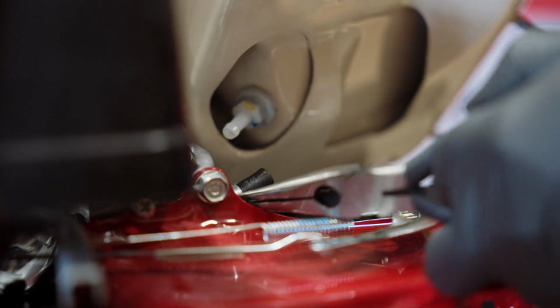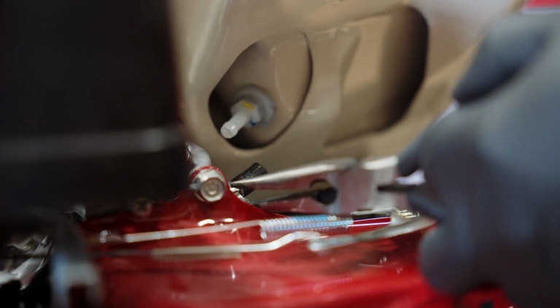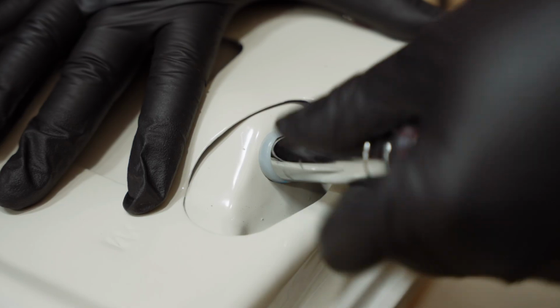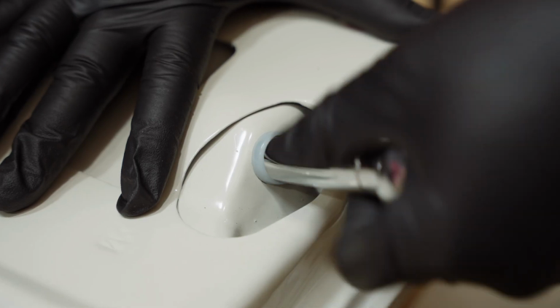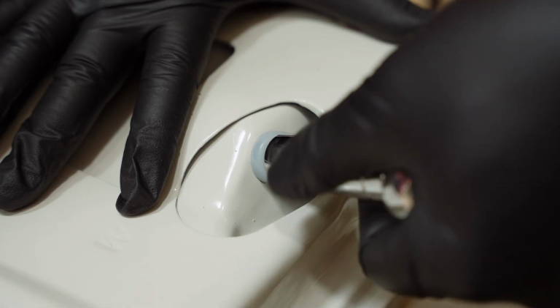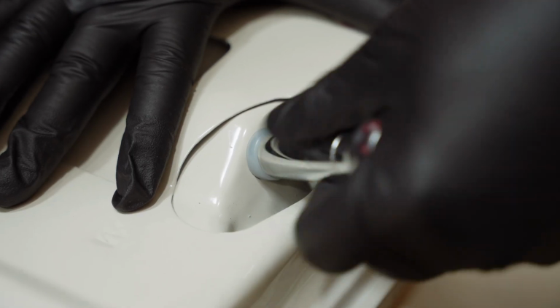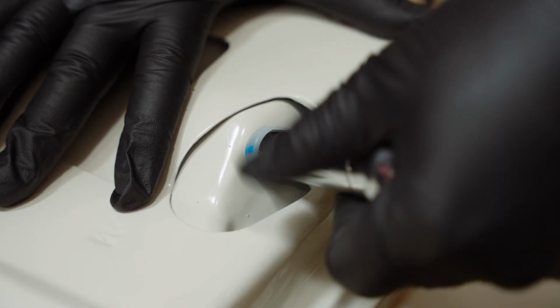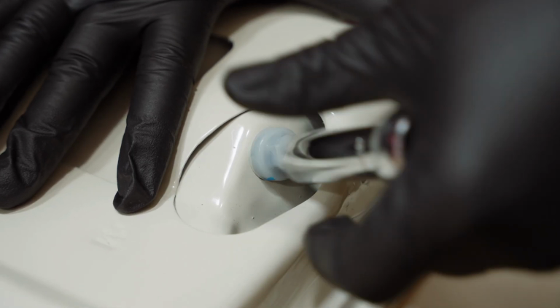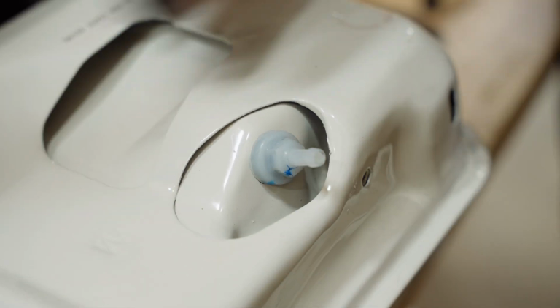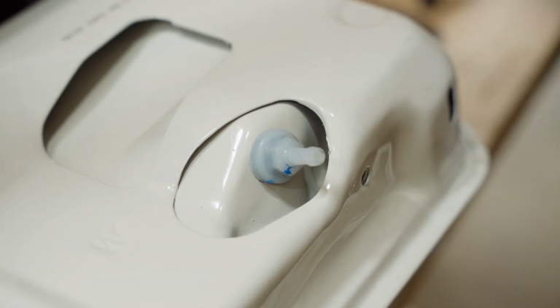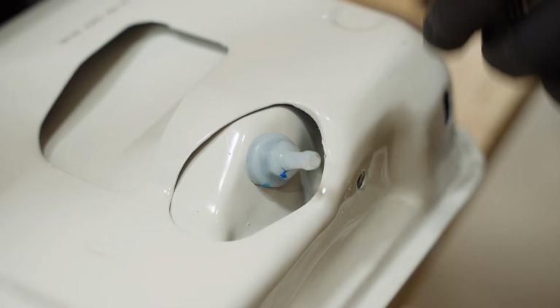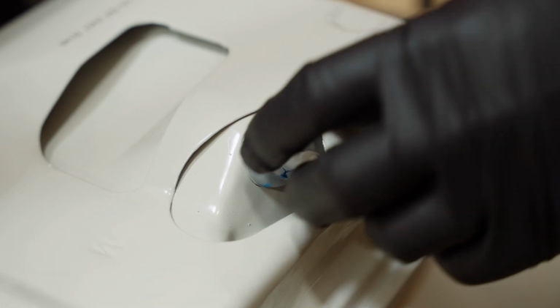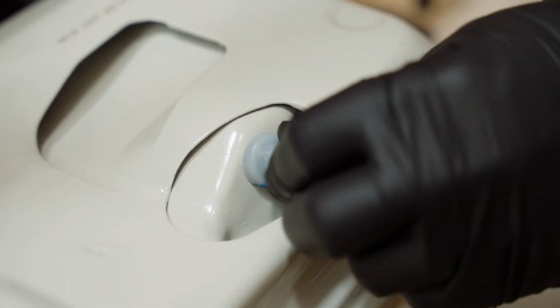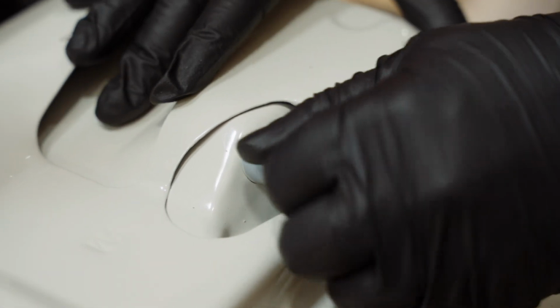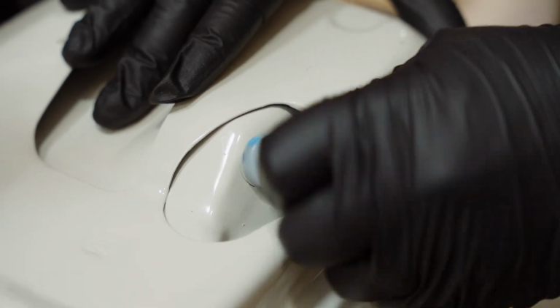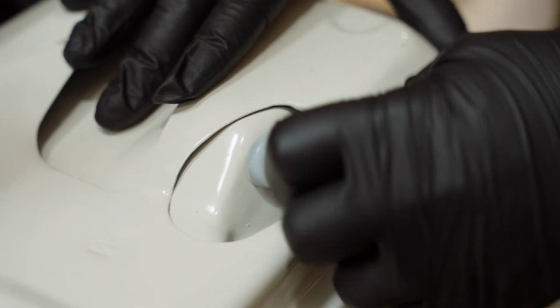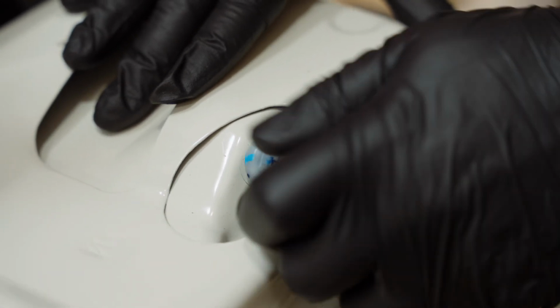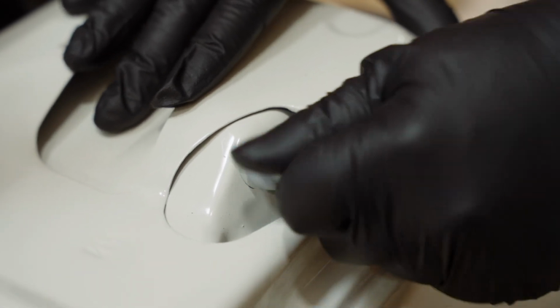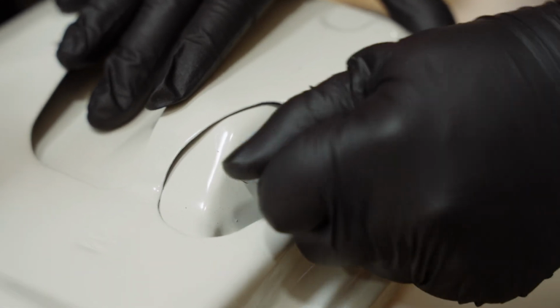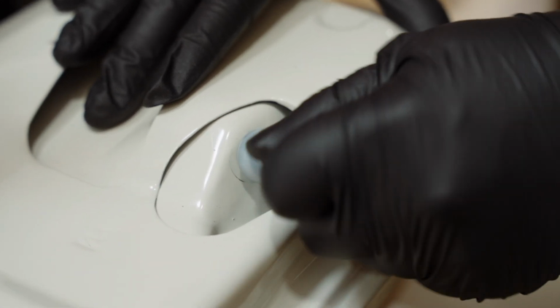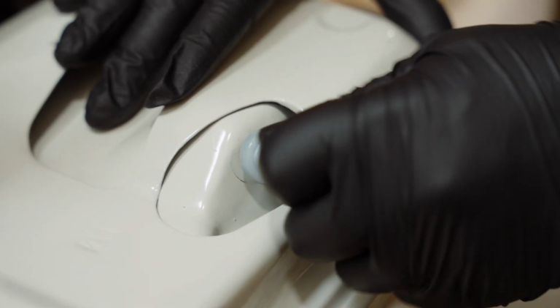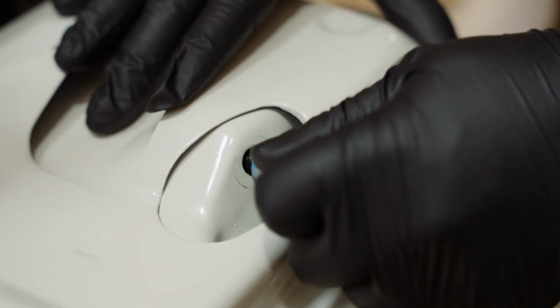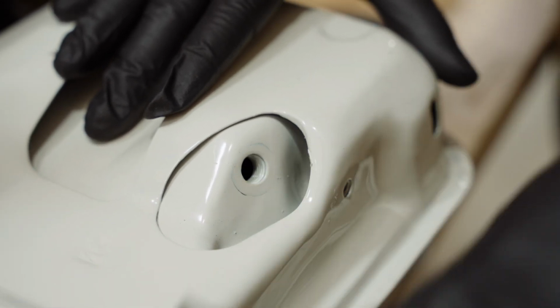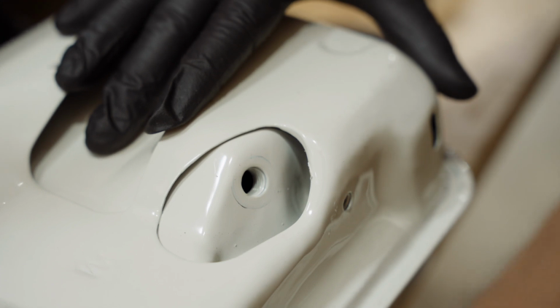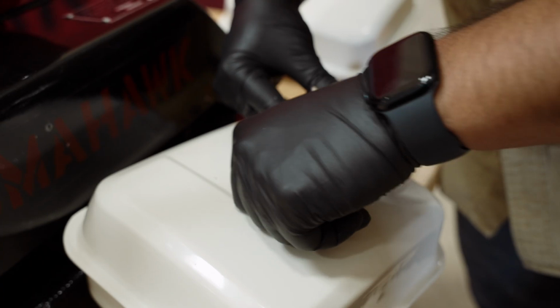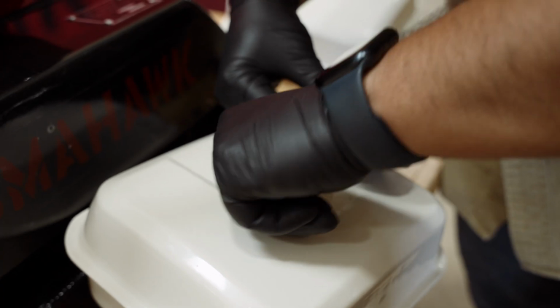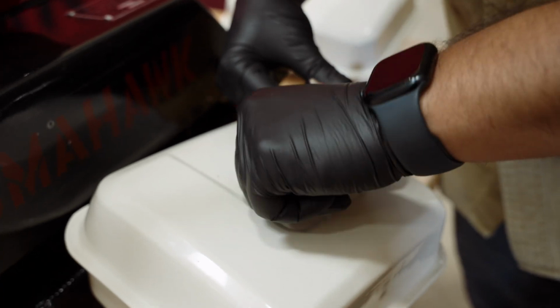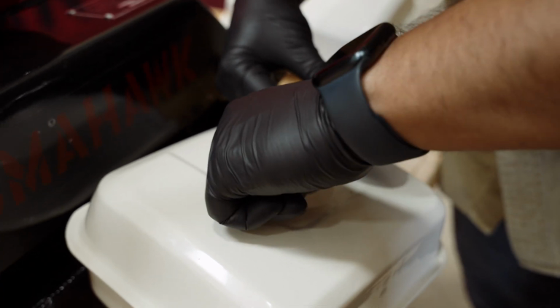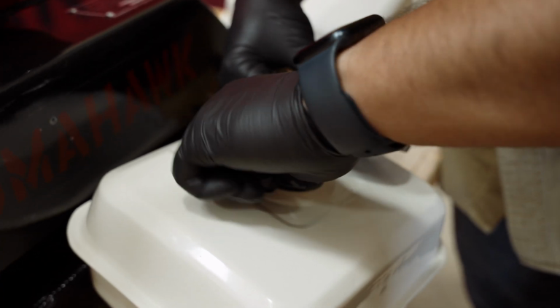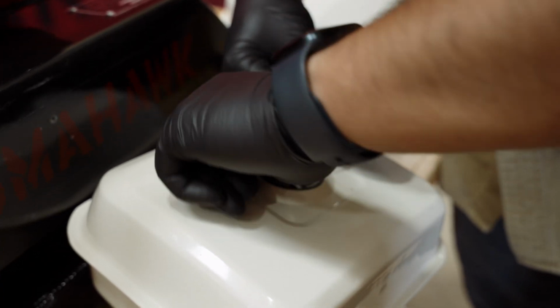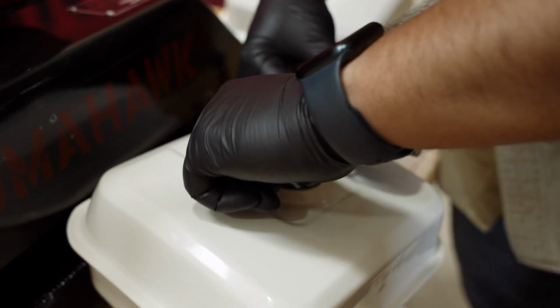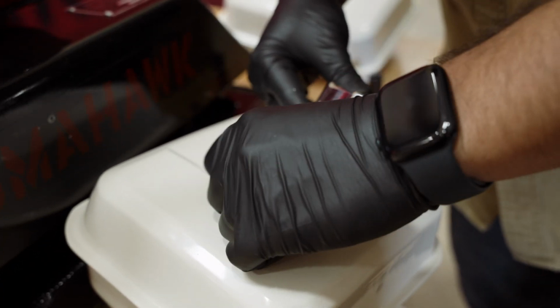If your new fuel tank did not include a new fuel joint or fuel cap, remove the fuel joint from the bottom of the old fuel tank using a 12-millimeter socket and ratchet. Then, remove the cap from the old fuel tank.